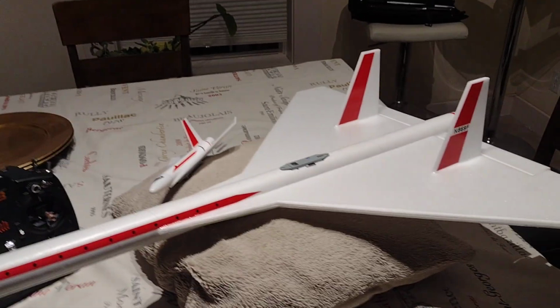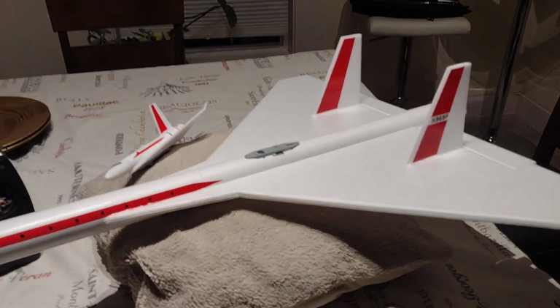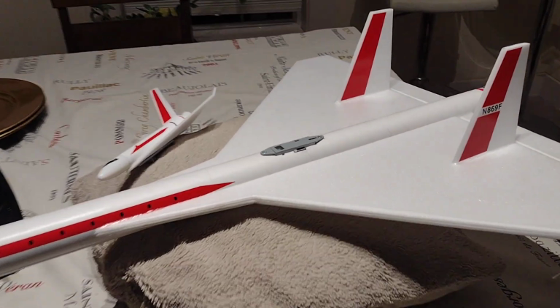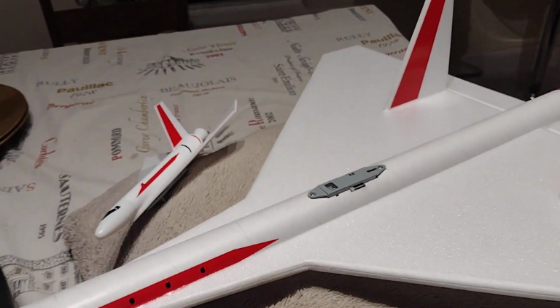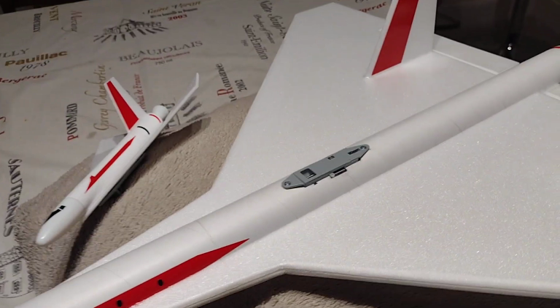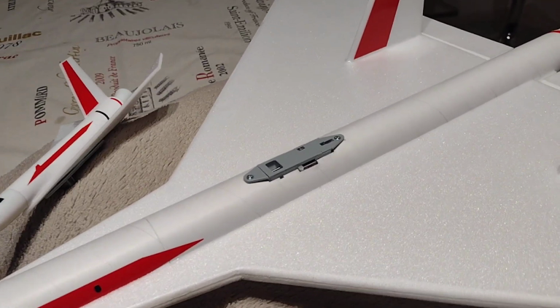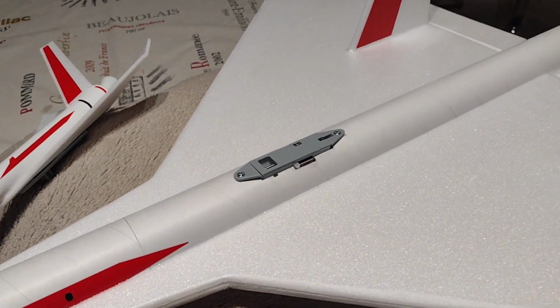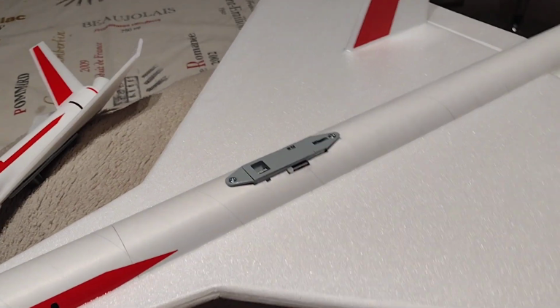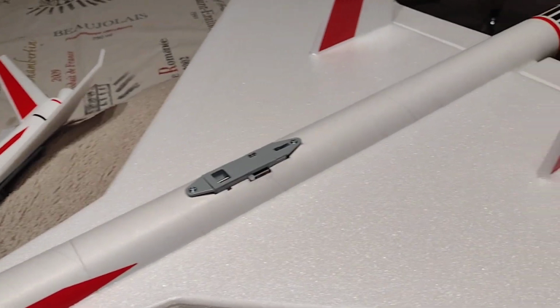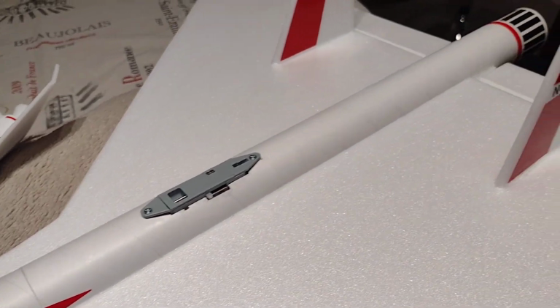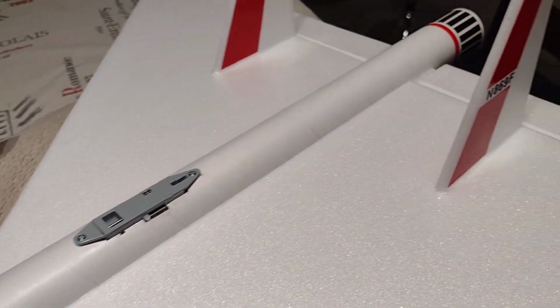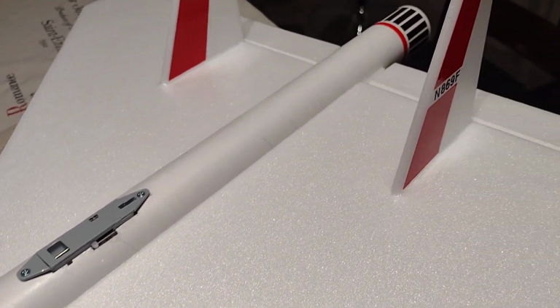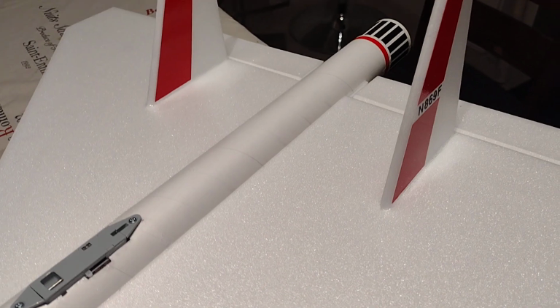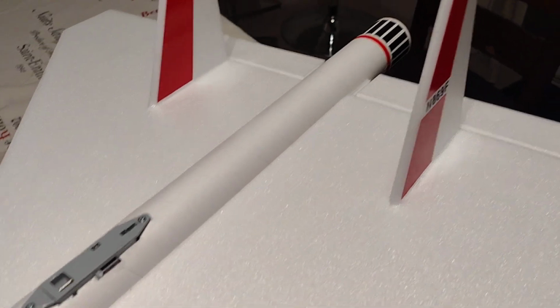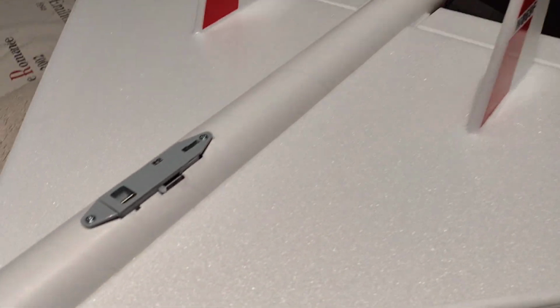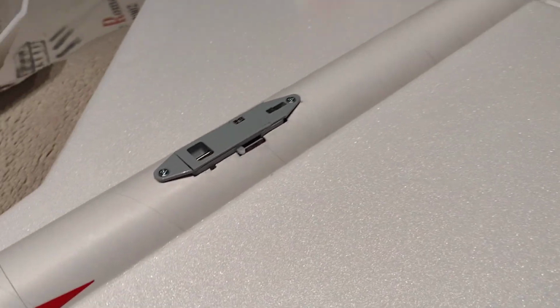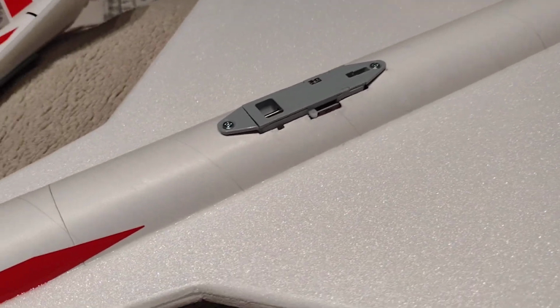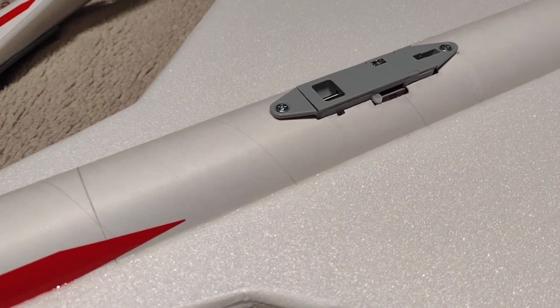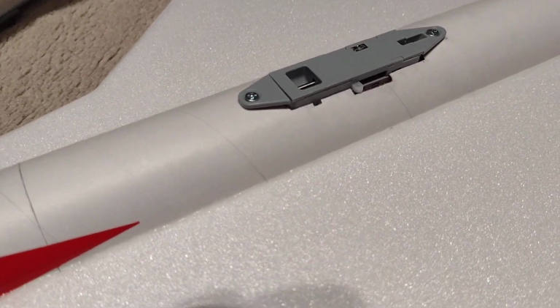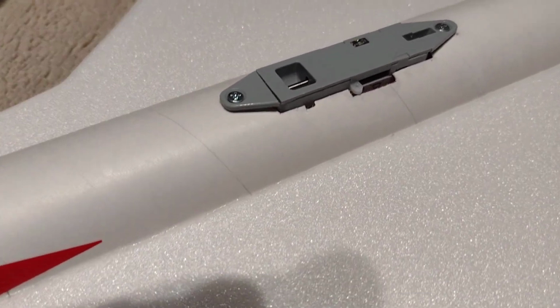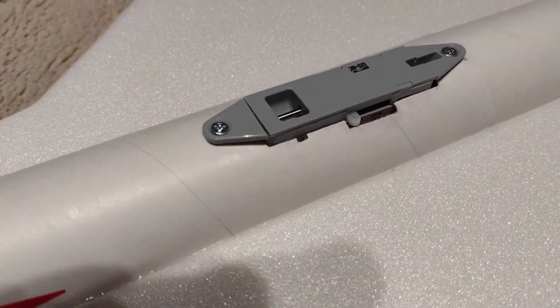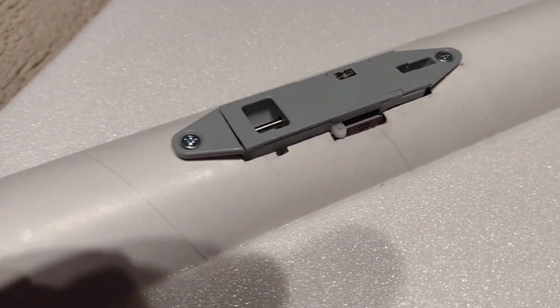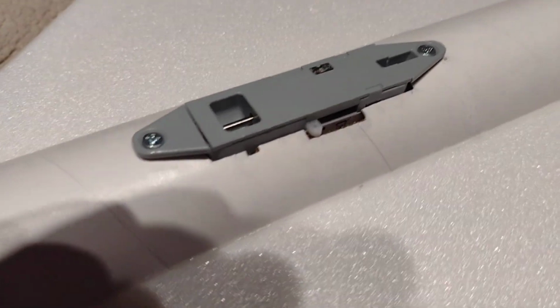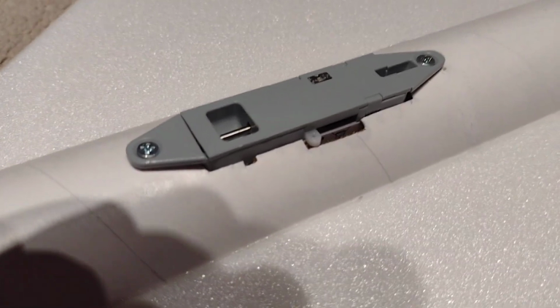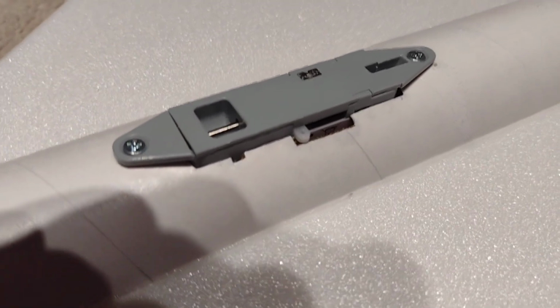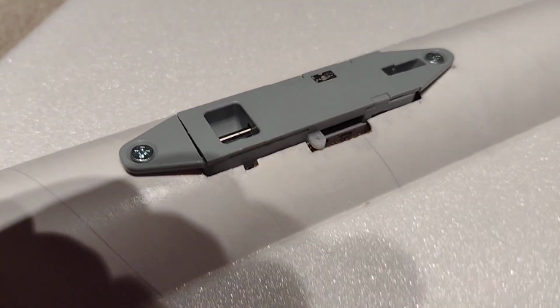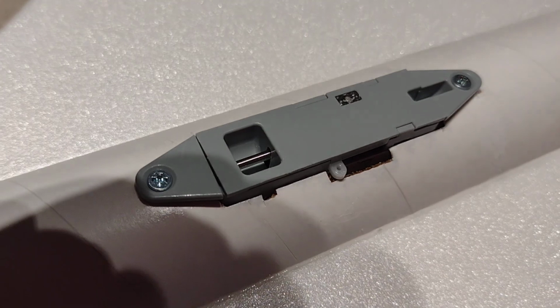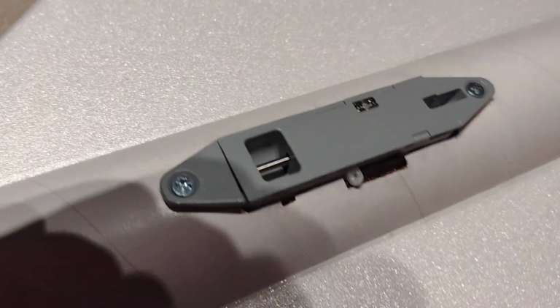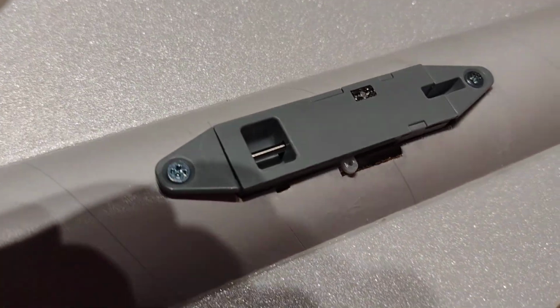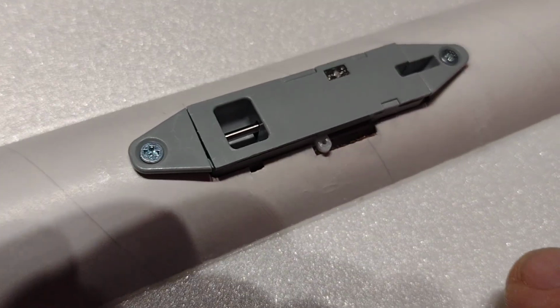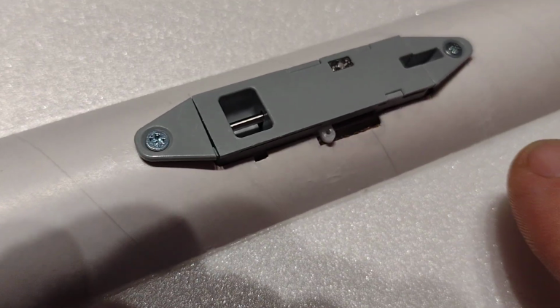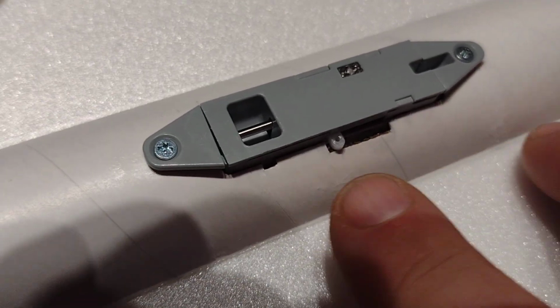I've got one of my supersonic transports here, the one with the wider tail spacing I made. And I've got this little E-Flight bomb release that I've installed in the top.